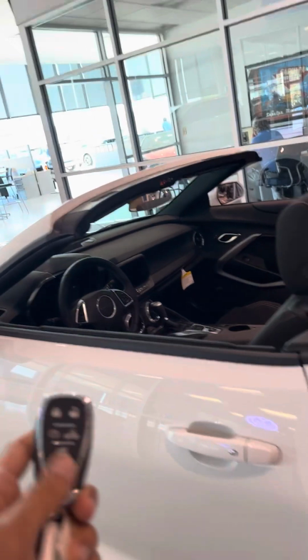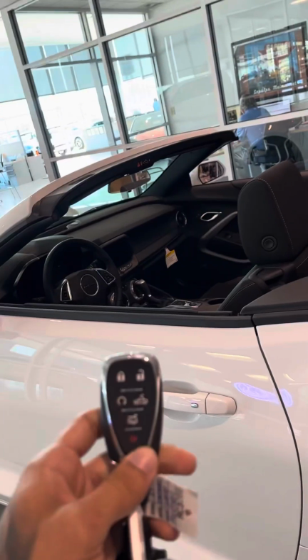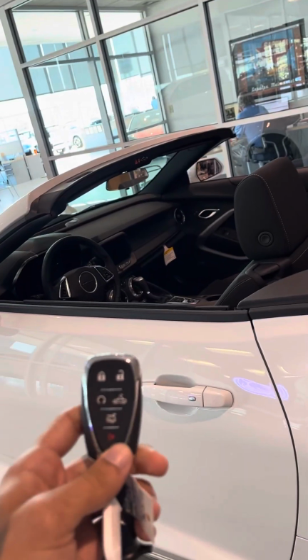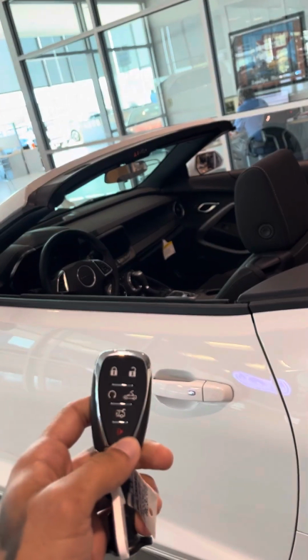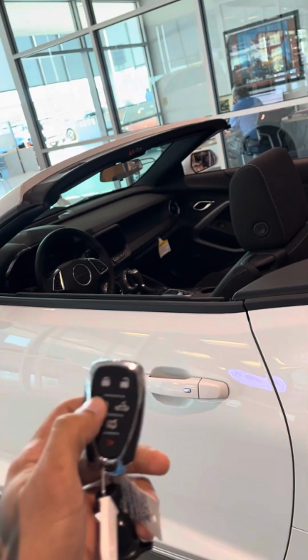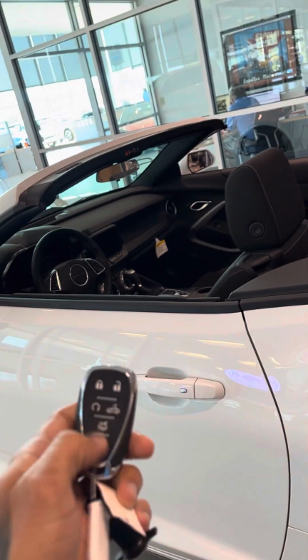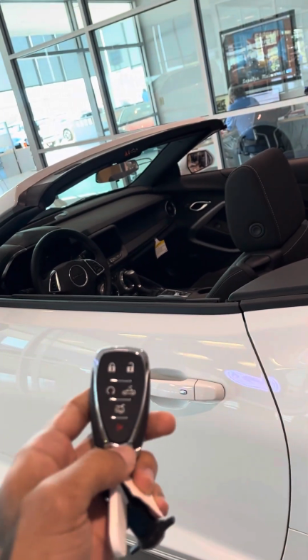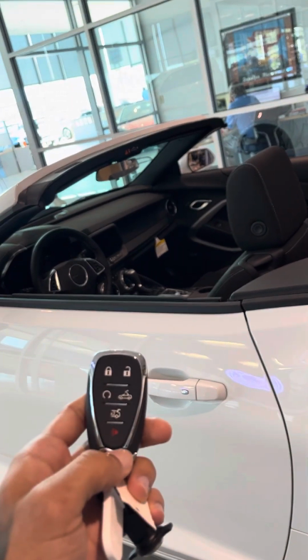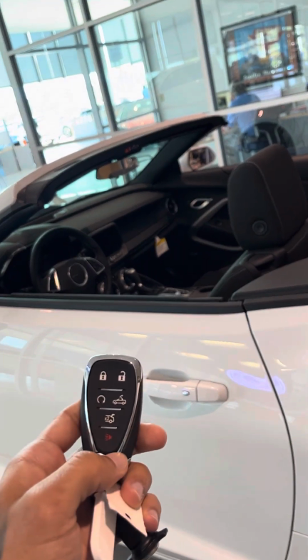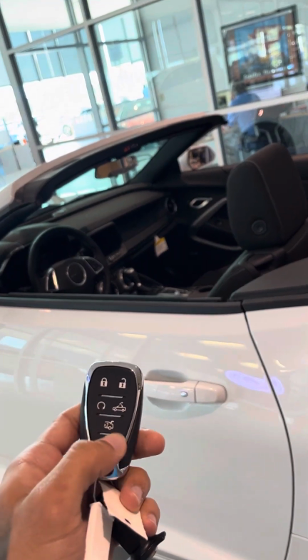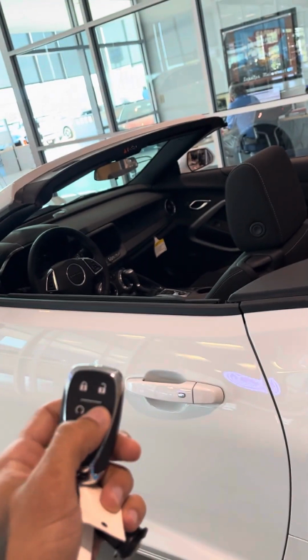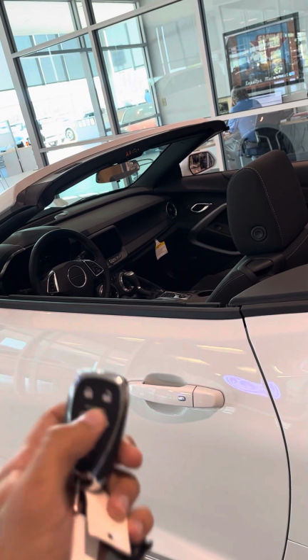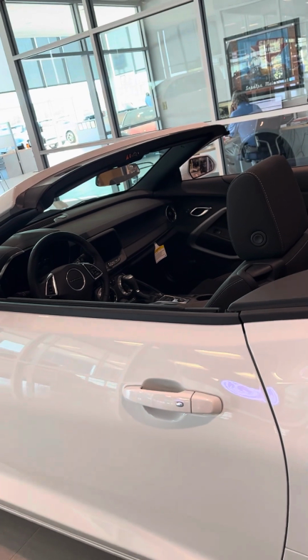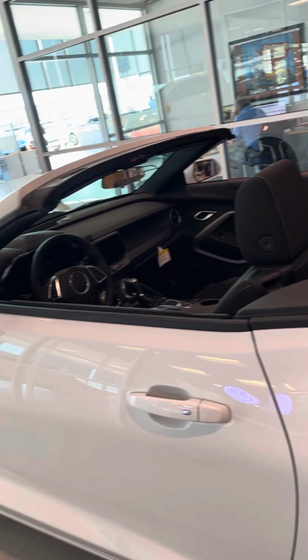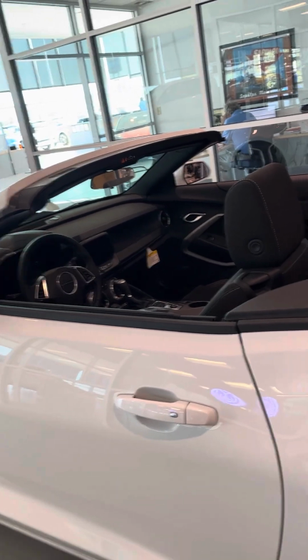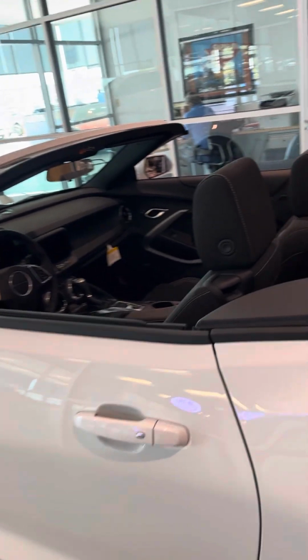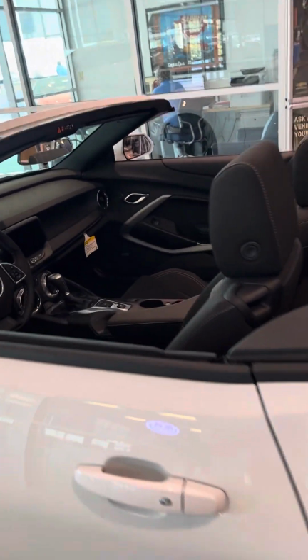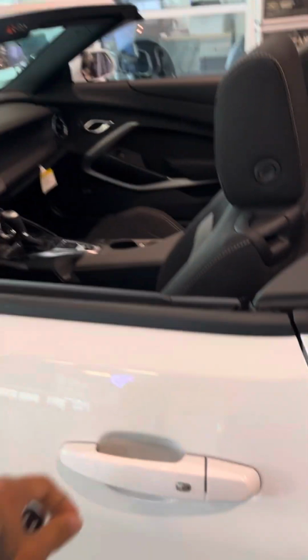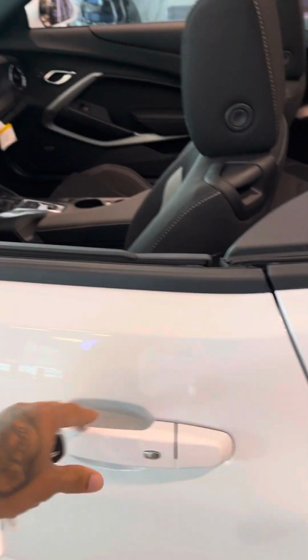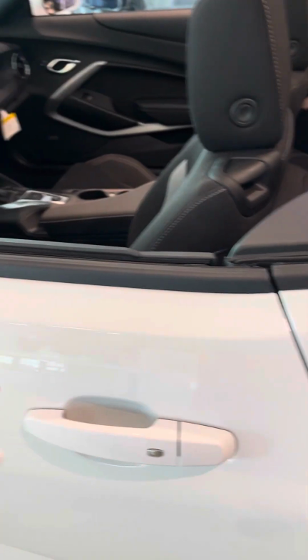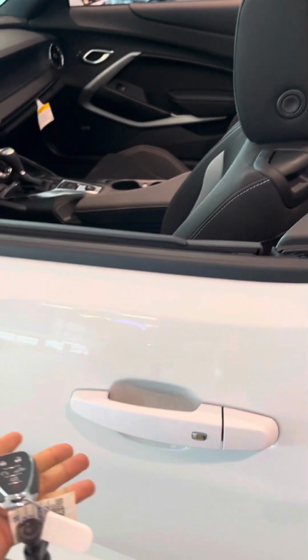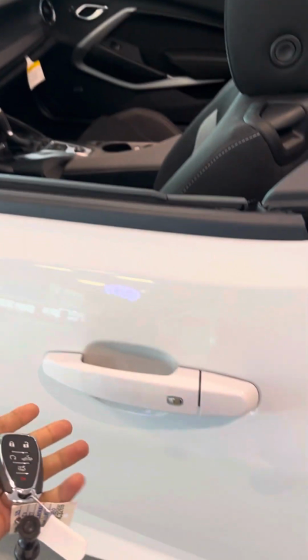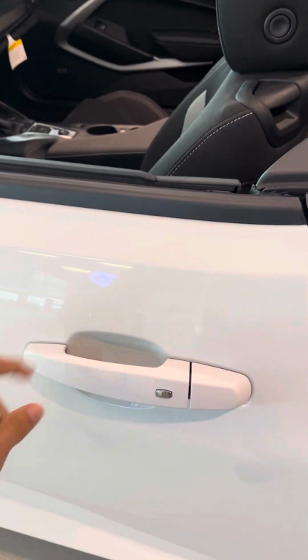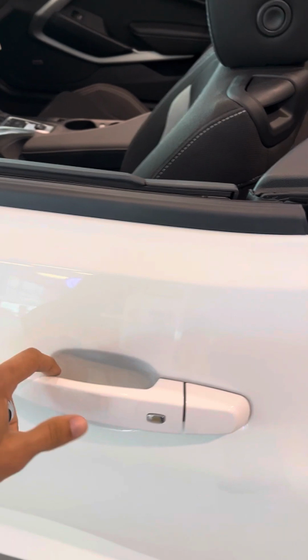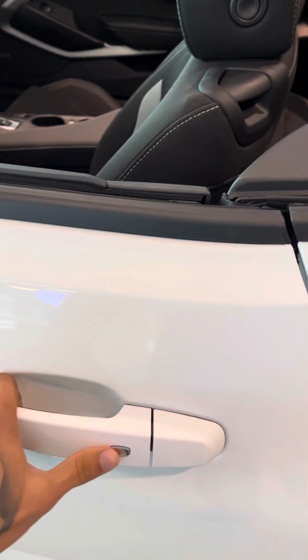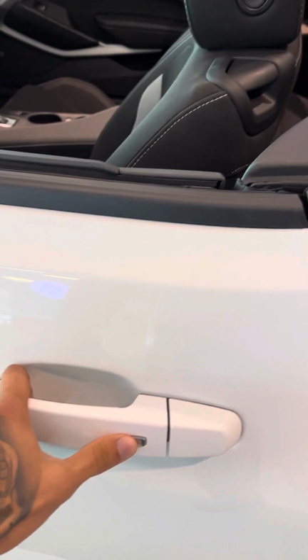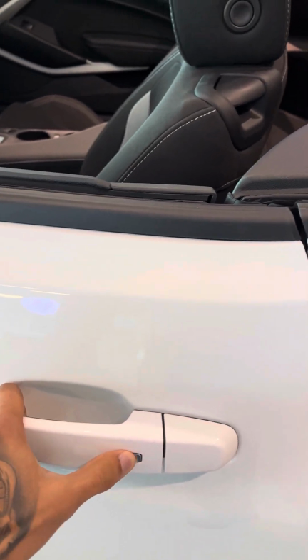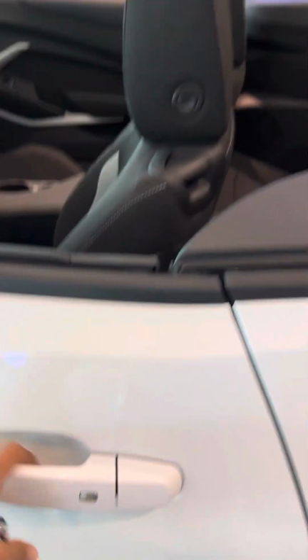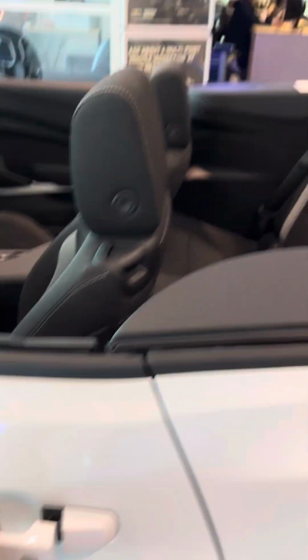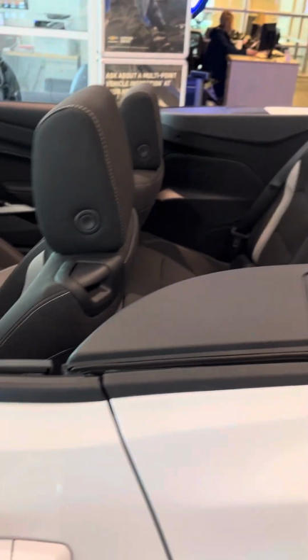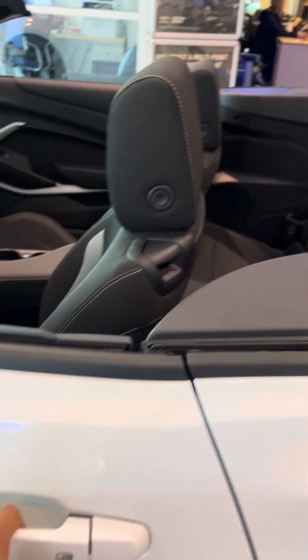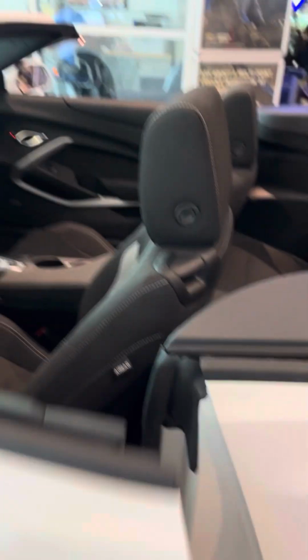We have the remote start right here on the key, and you can also put the top down from the key as well. You also have keyless entry, so if you have the keys in your pocket you only have to press this button right here and the car will lock and unlock for you.